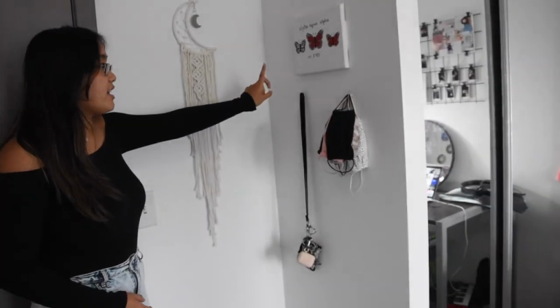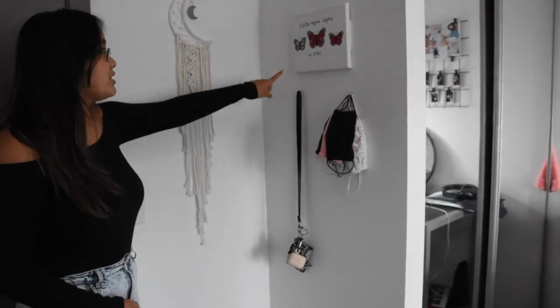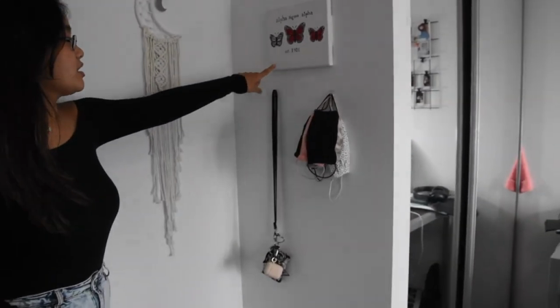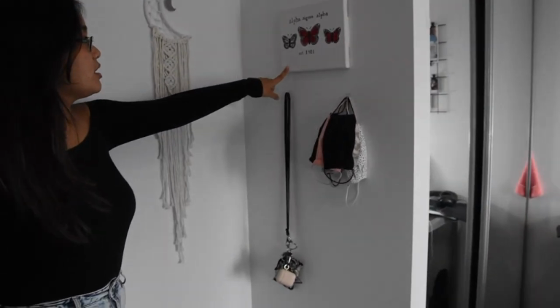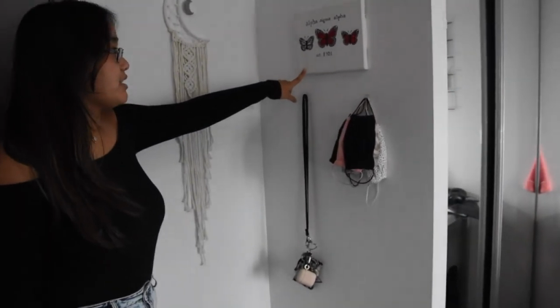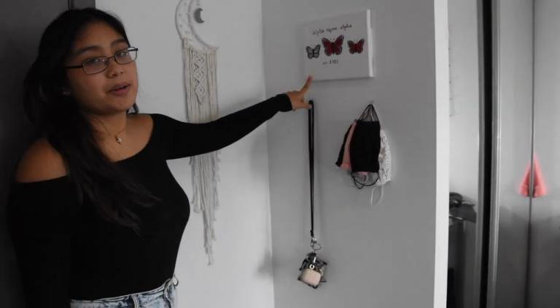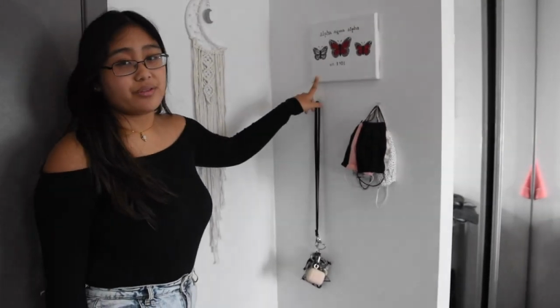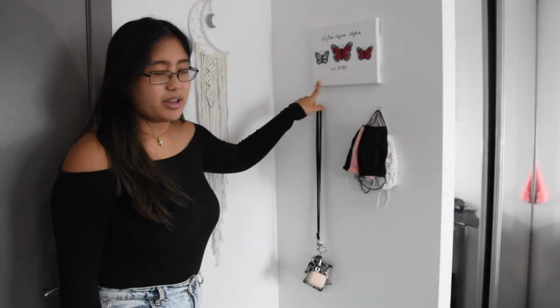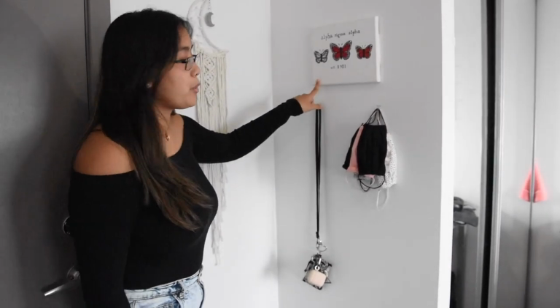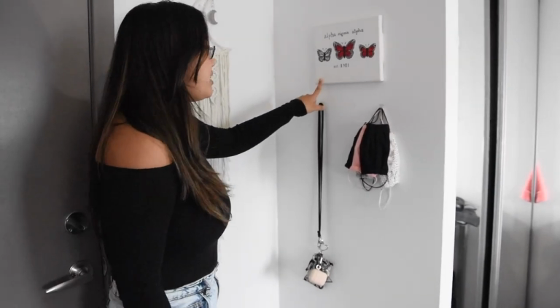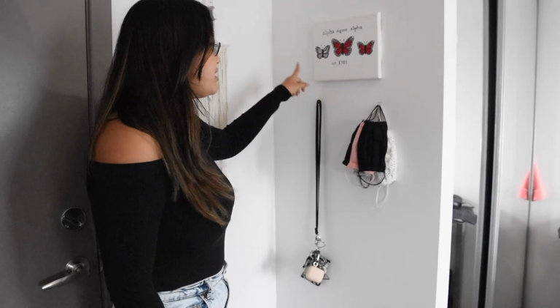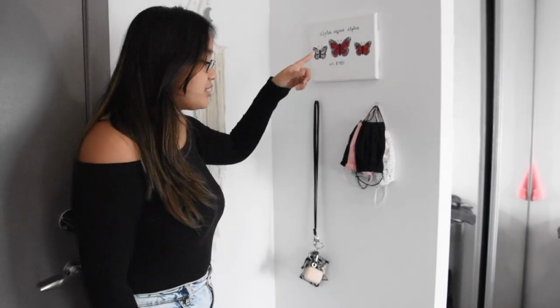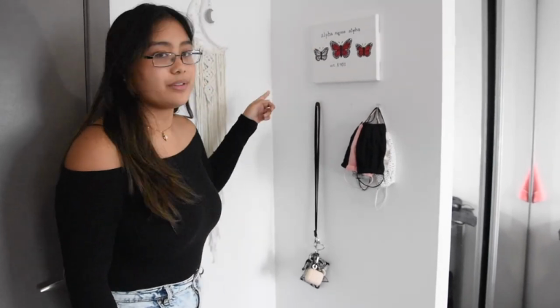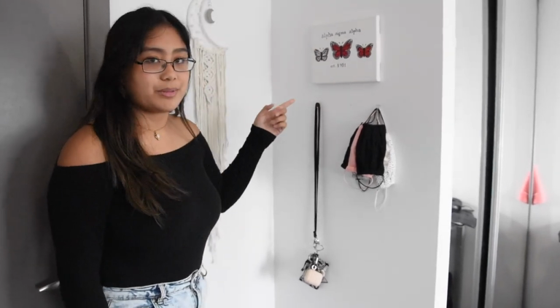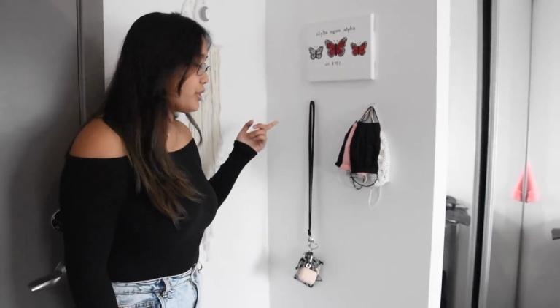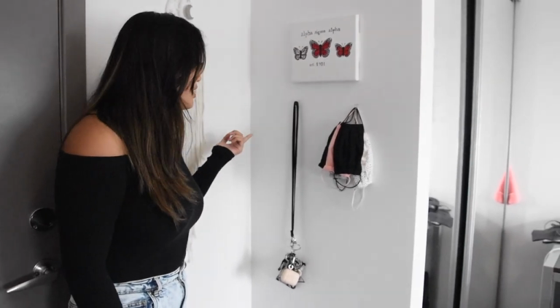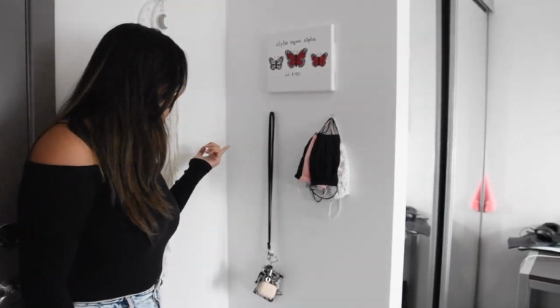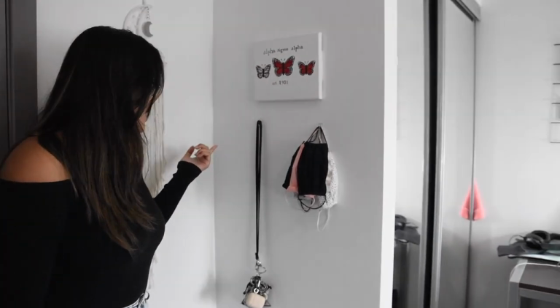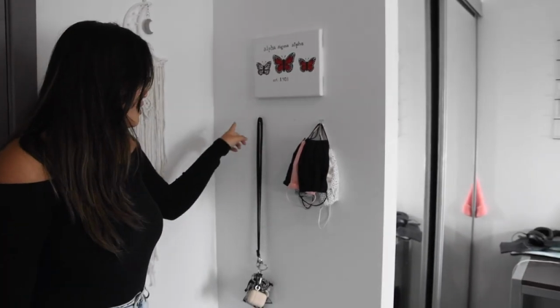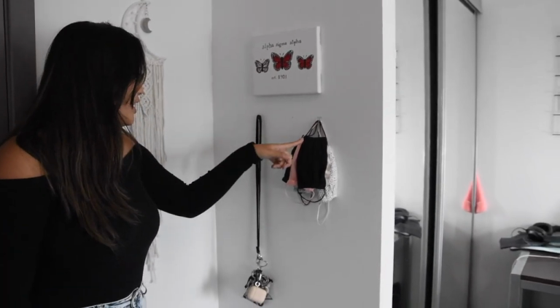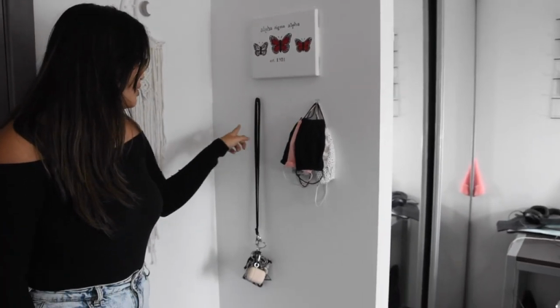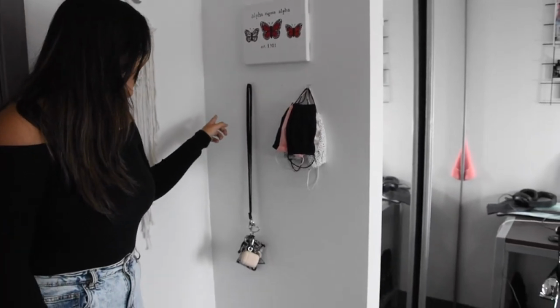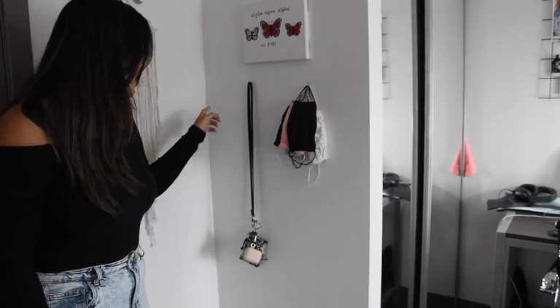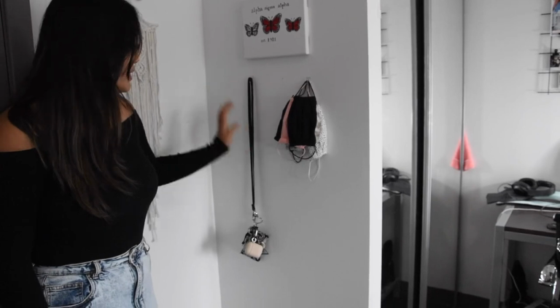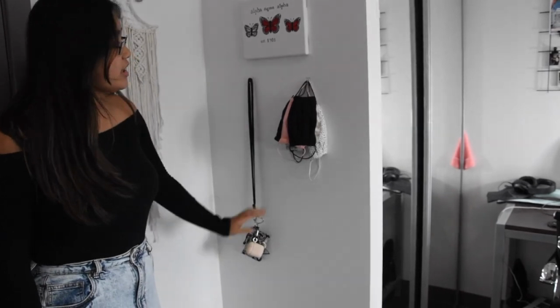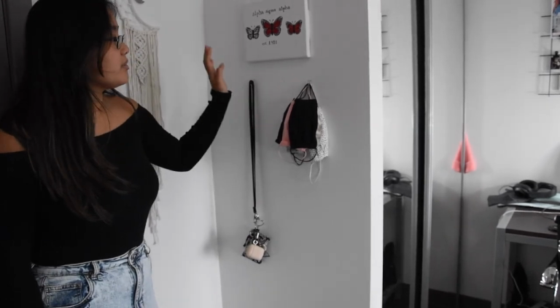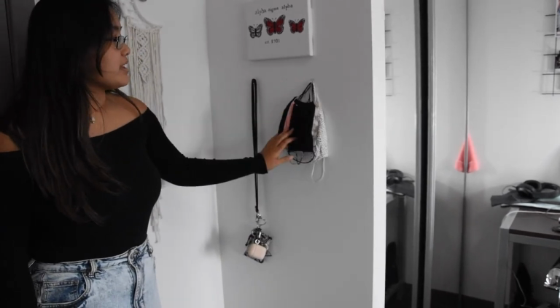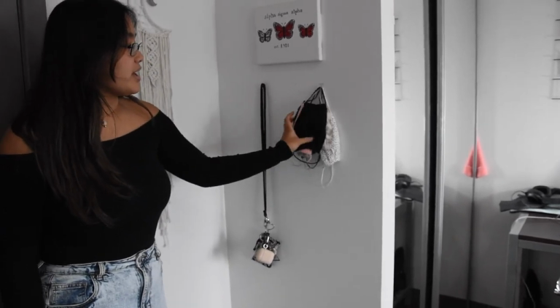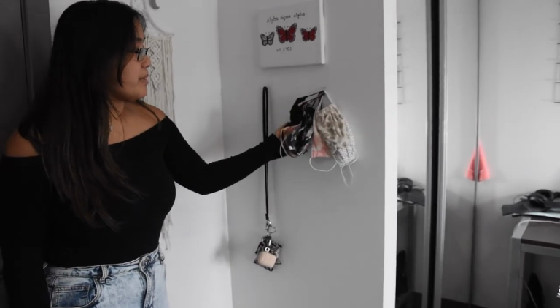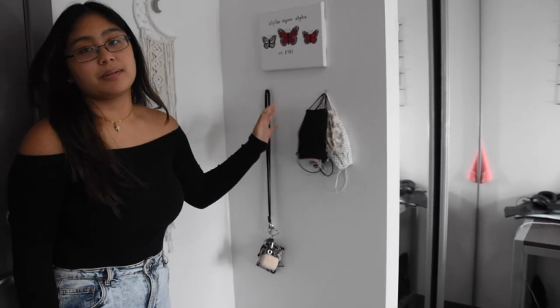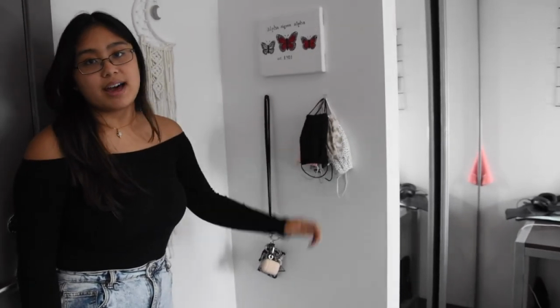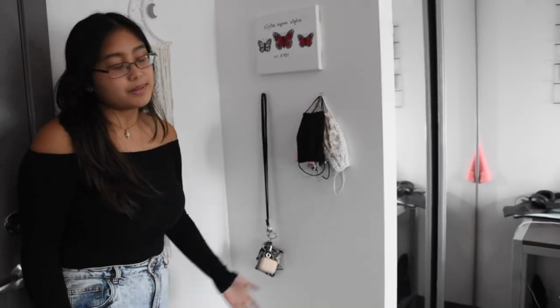On this side of the wall I have this painting that I made at the very beginning of quarantine. It just says 'Sigma Alpha,' which is my sorority. Underneath I have these two command hooks where I have my lanyard and all of my masks. I have an embarrassing amount of masks.